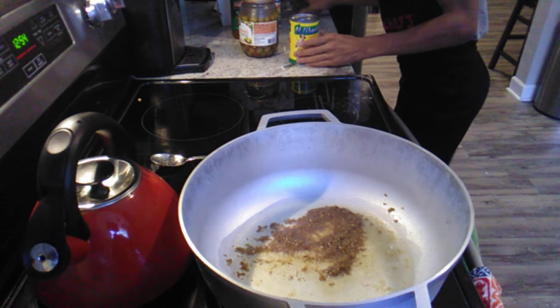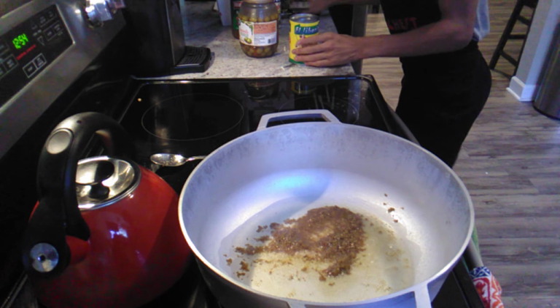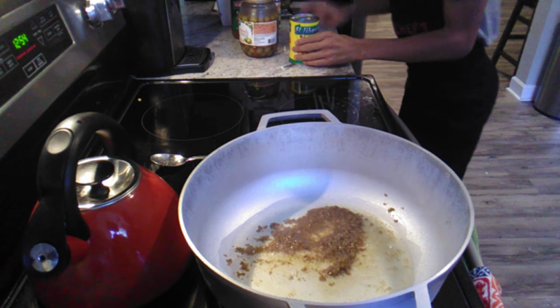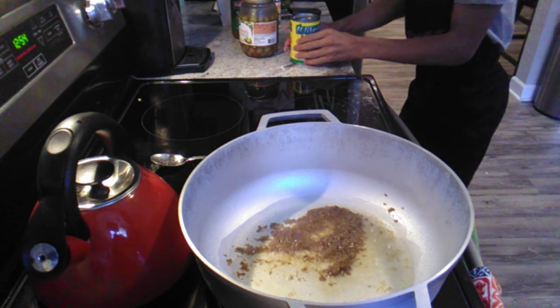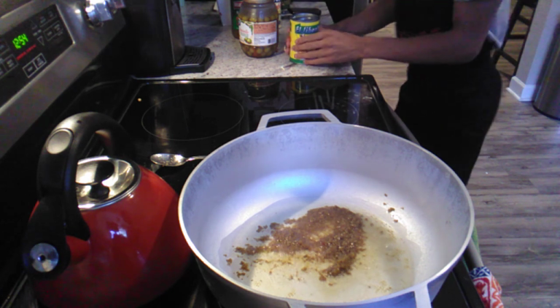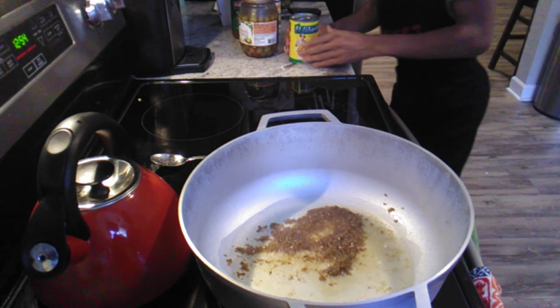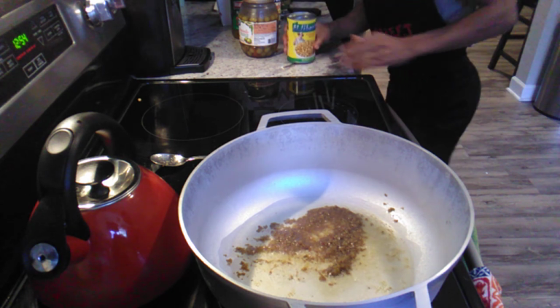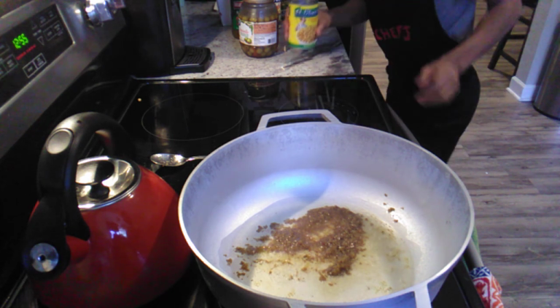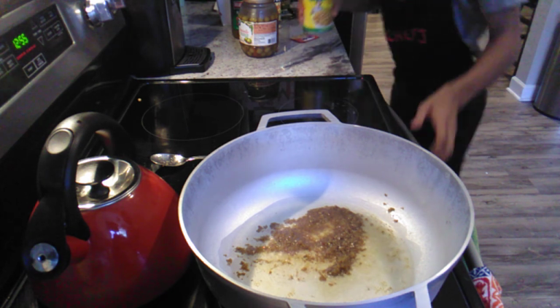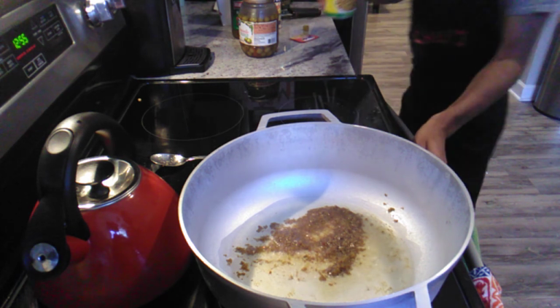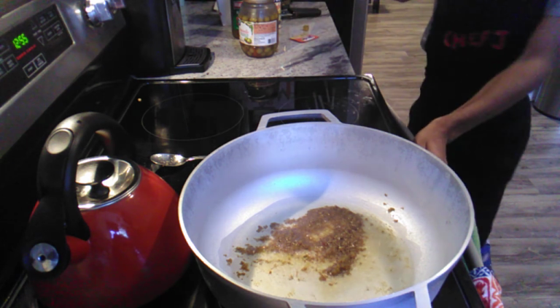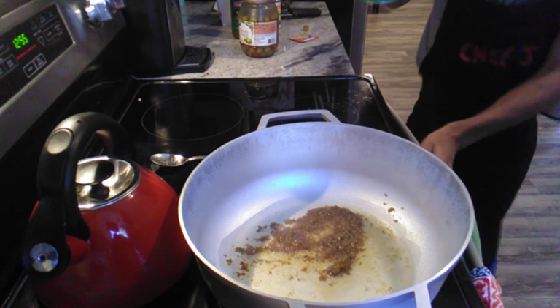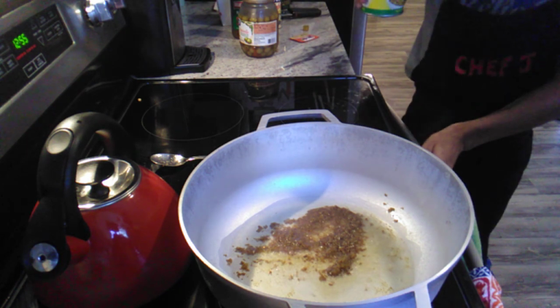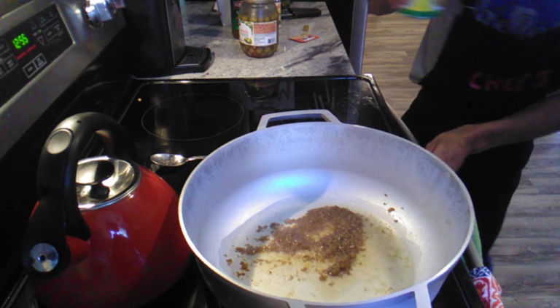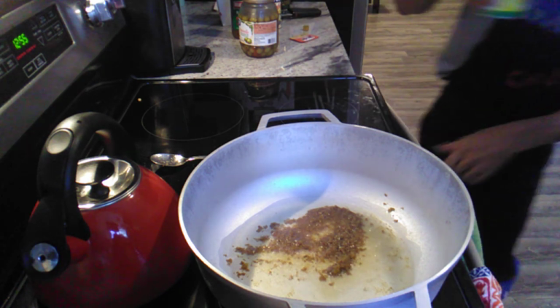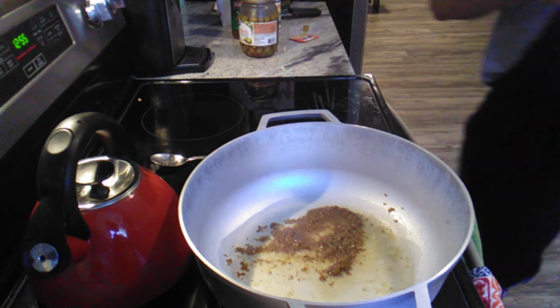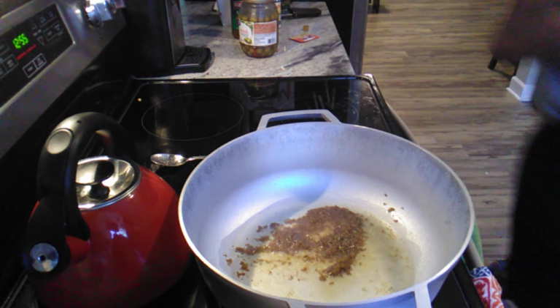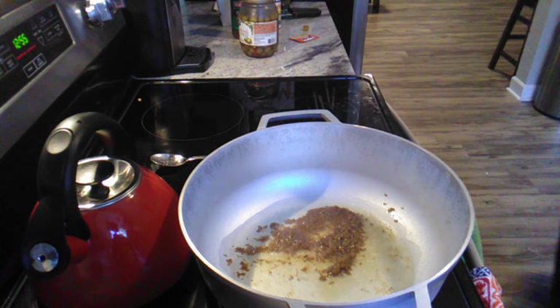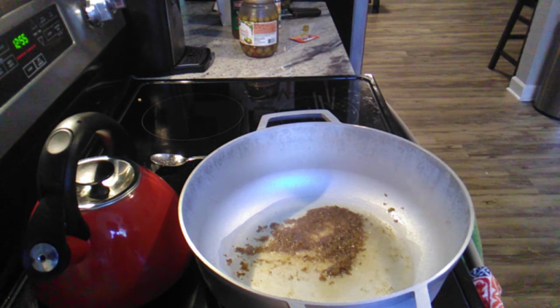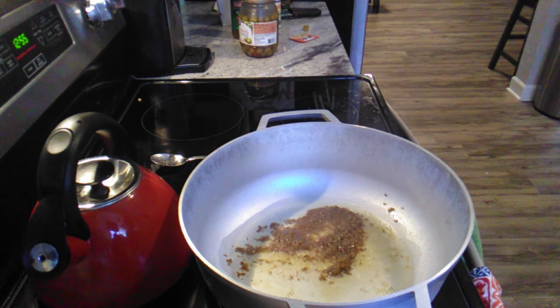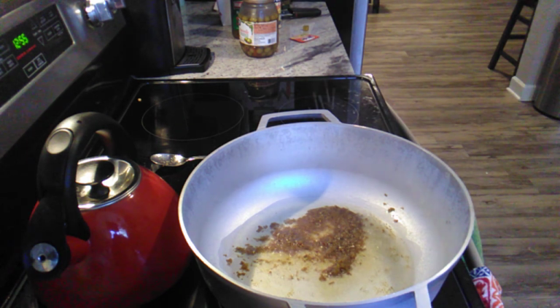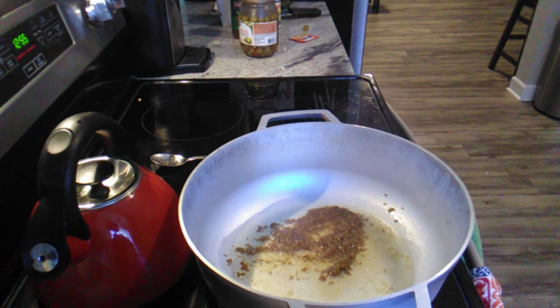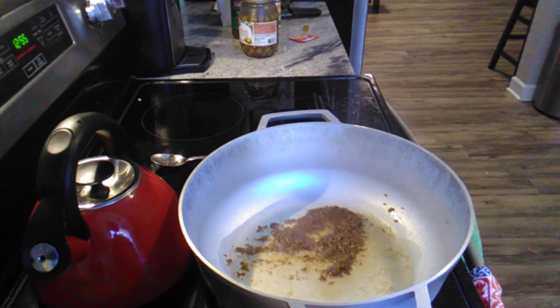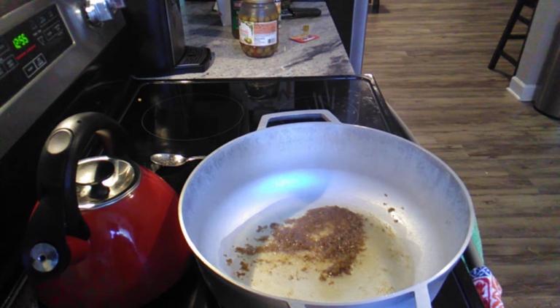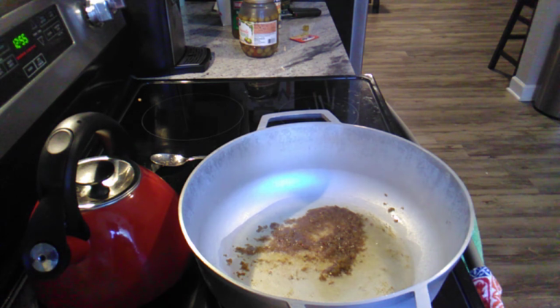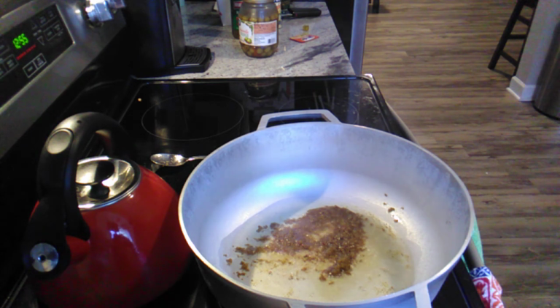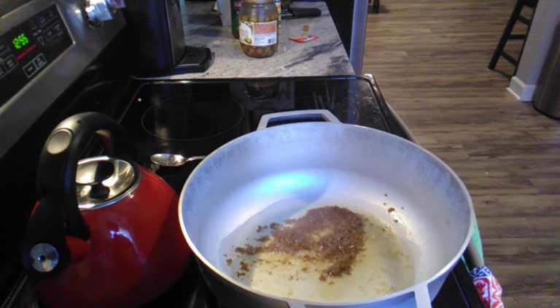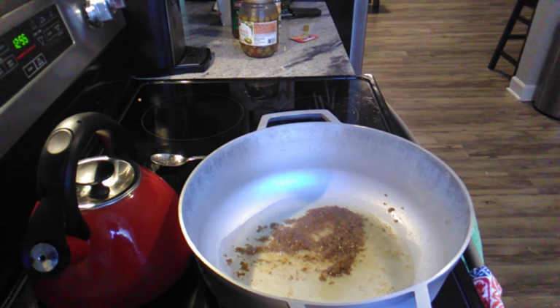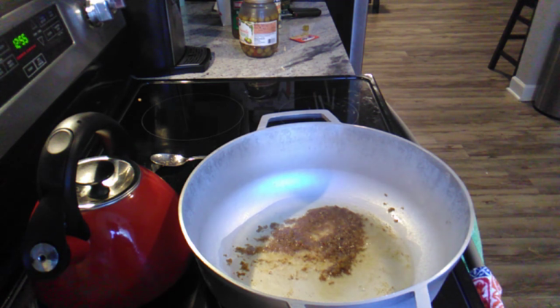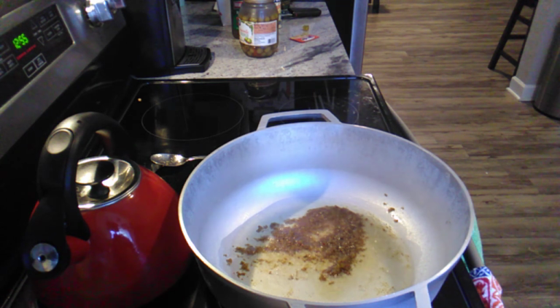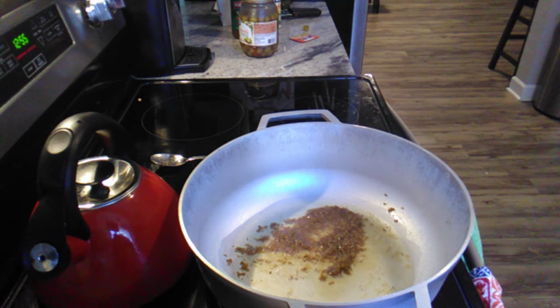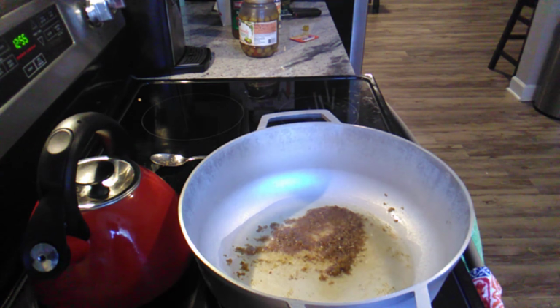I'm going to pour these in — but I'm going to strain them first, guys. I'm just going to strain them off.